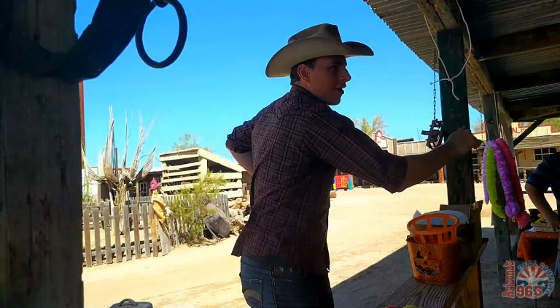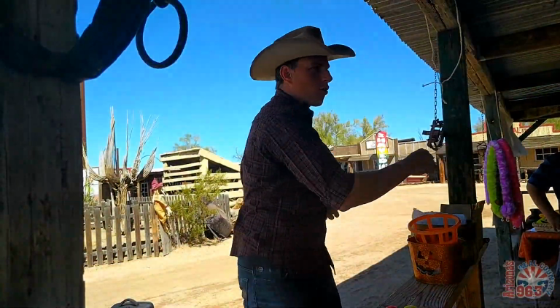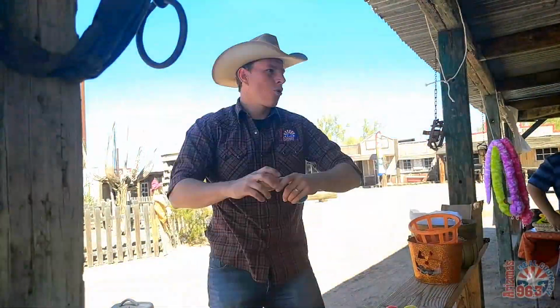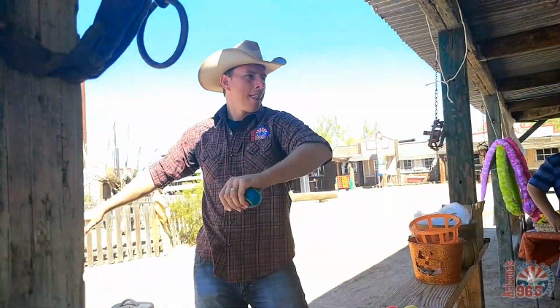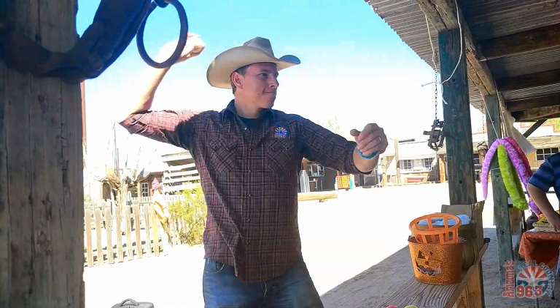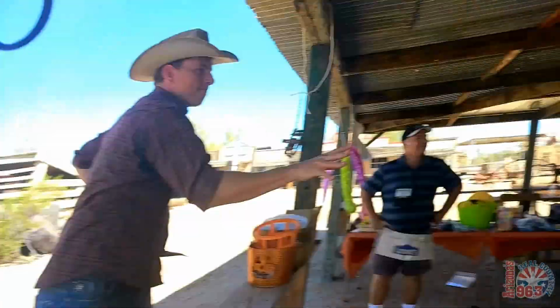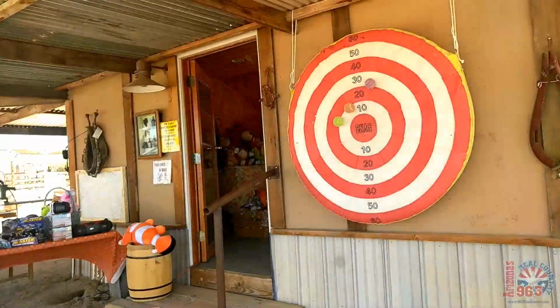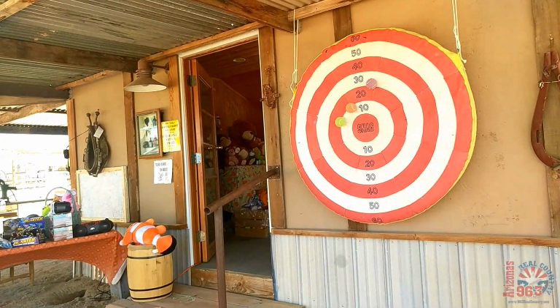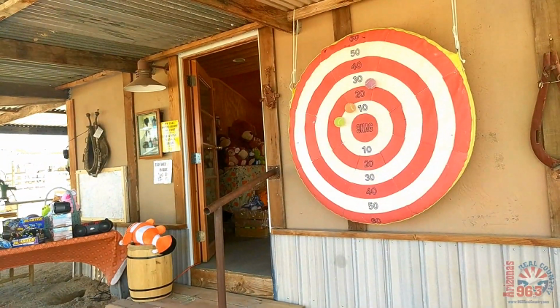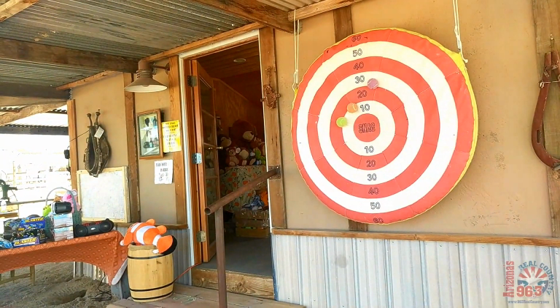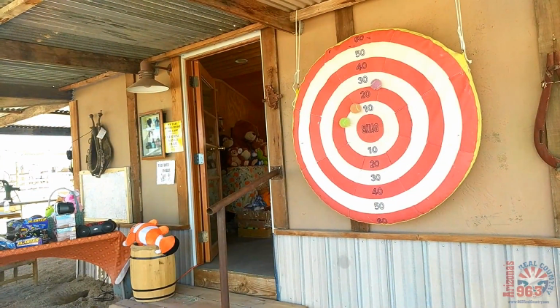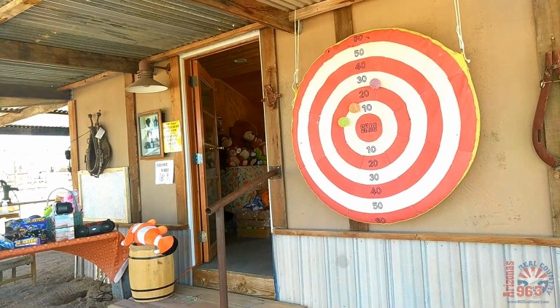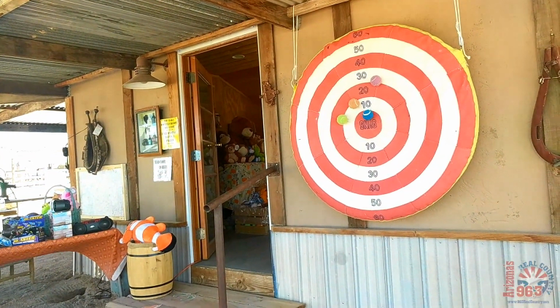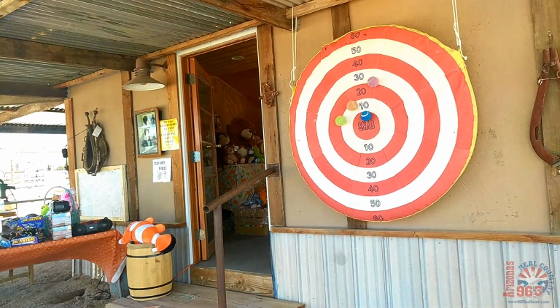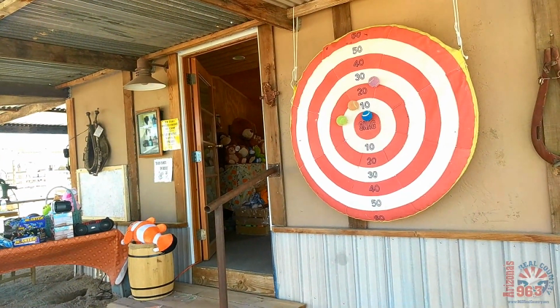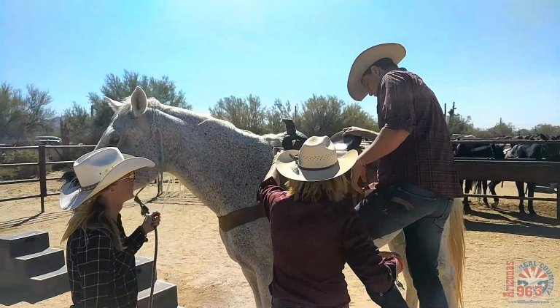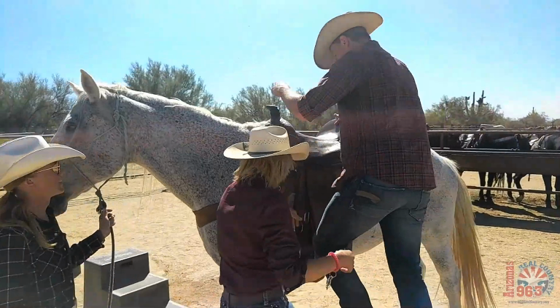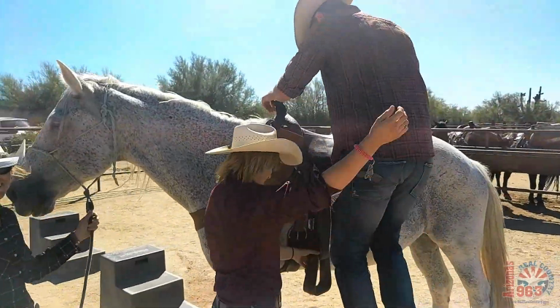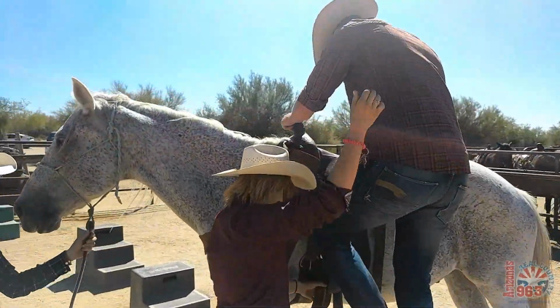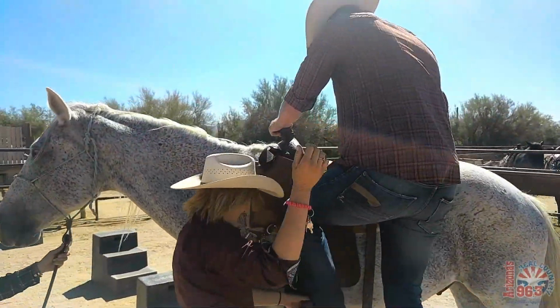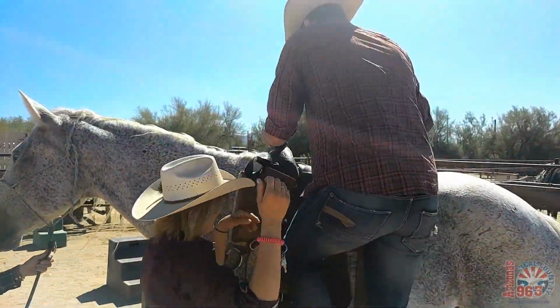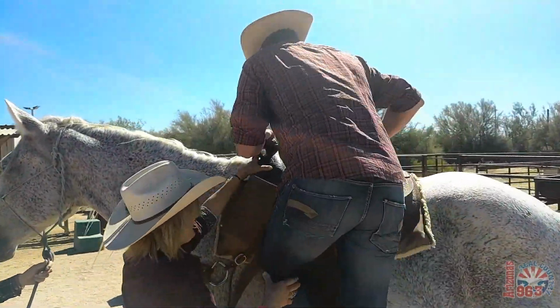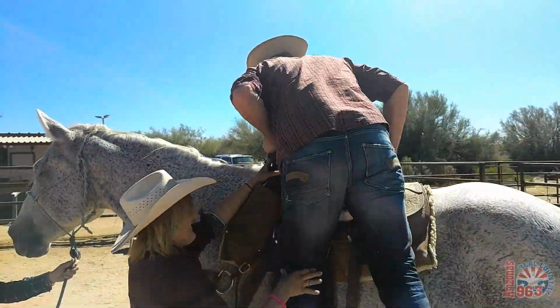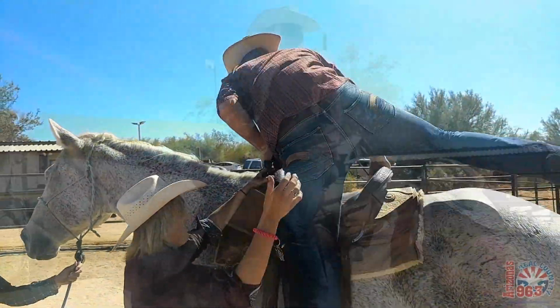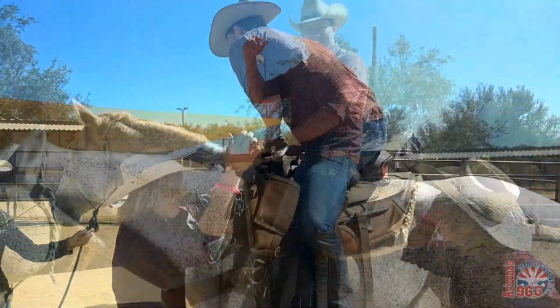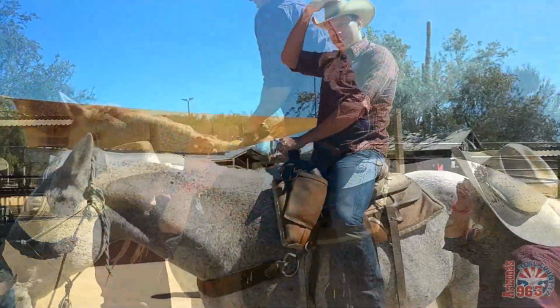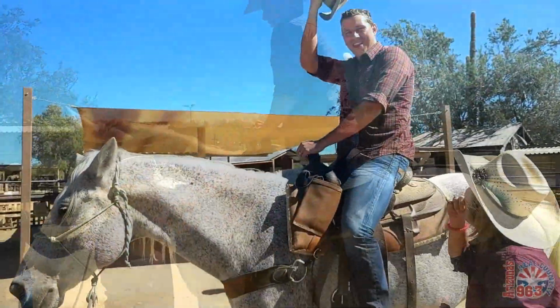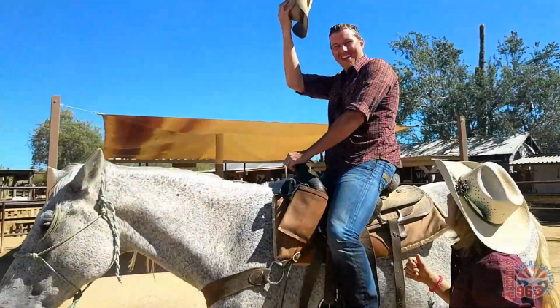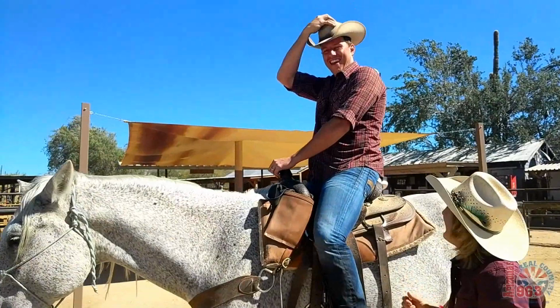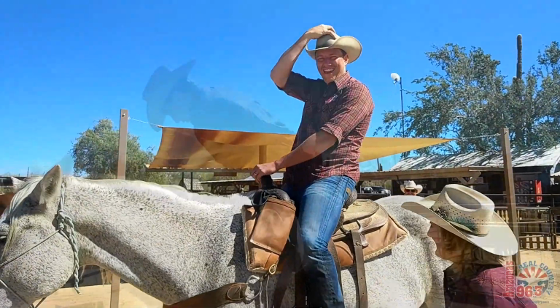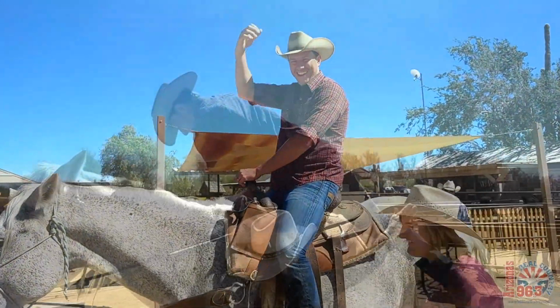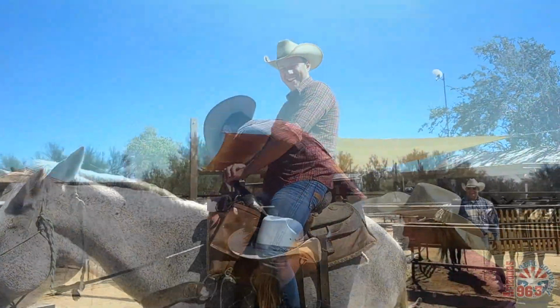There are even more games to play right by the gift shop. And whatever you do, make sure you take the time to go on a nice pony ride — they've got sizes to fit every young buckaroo.